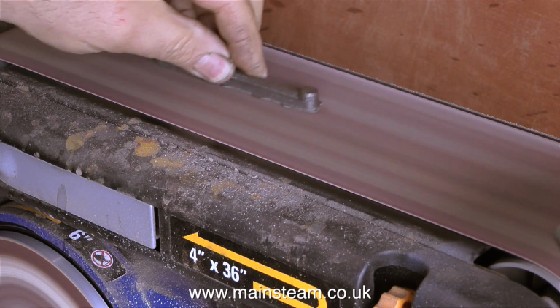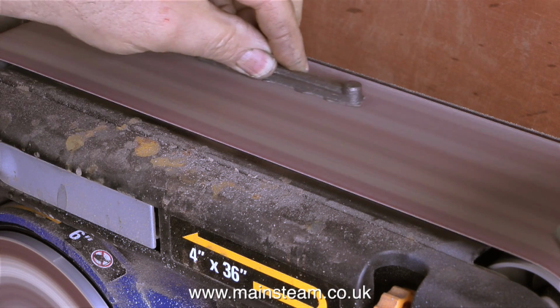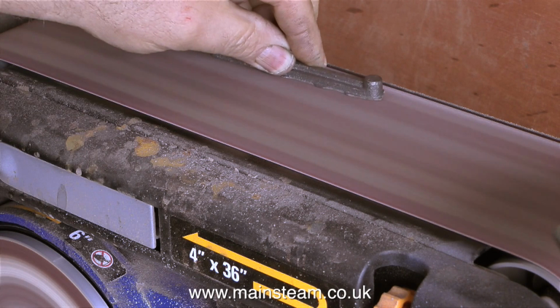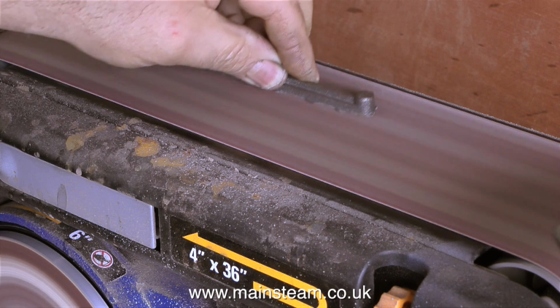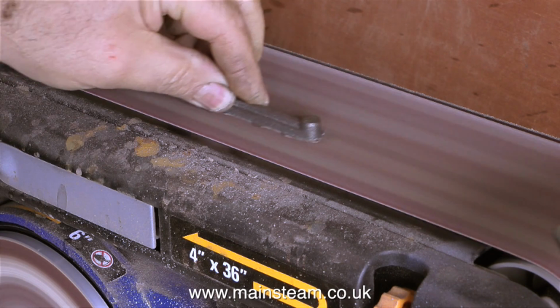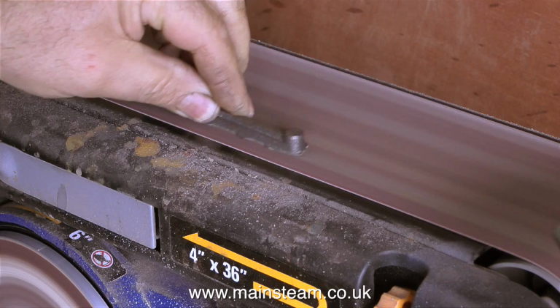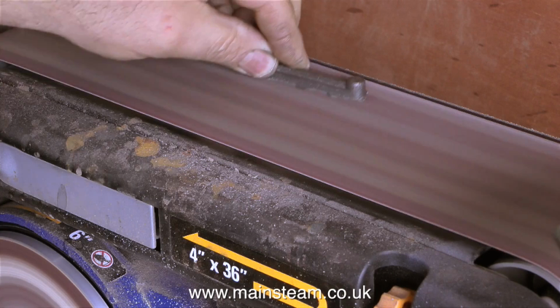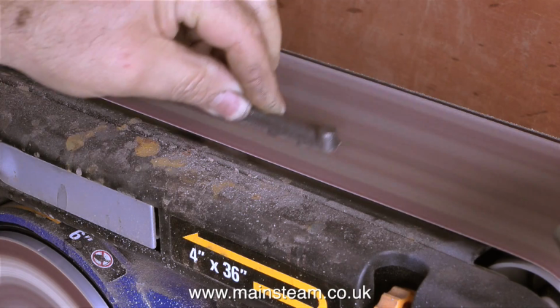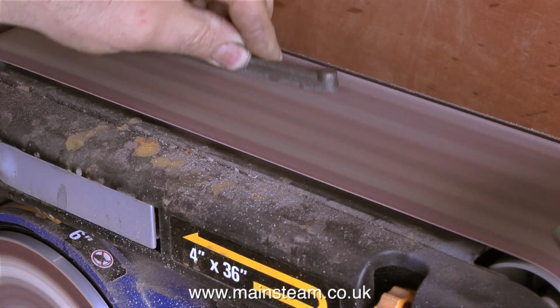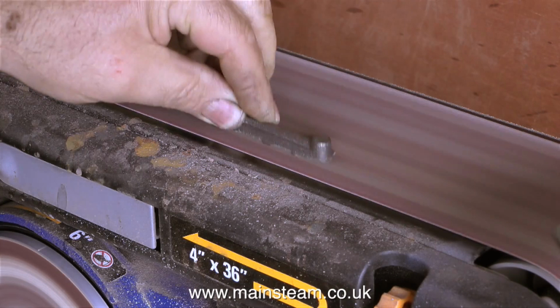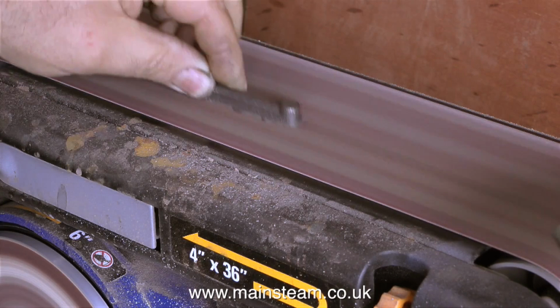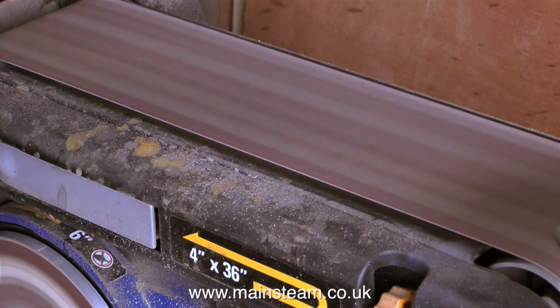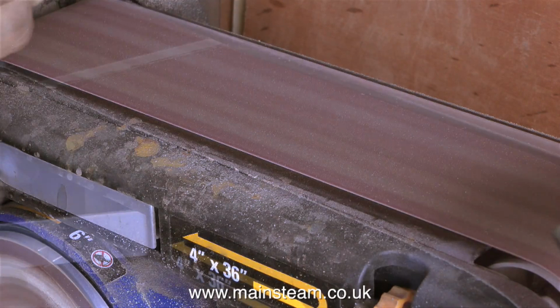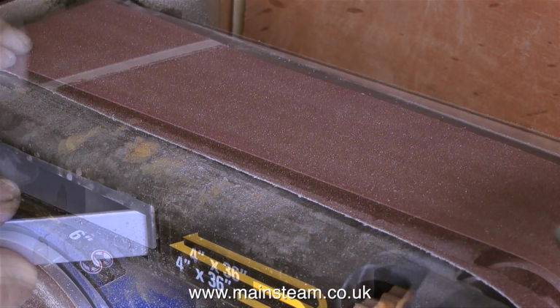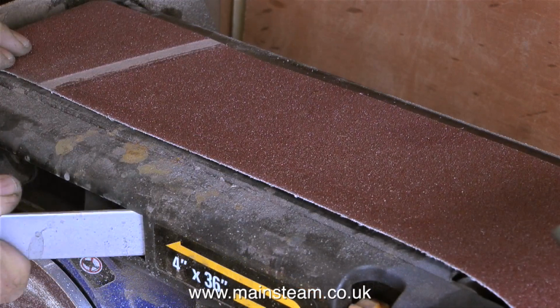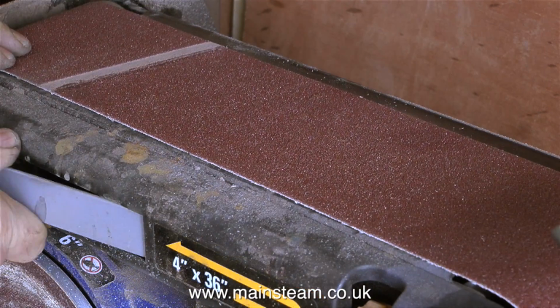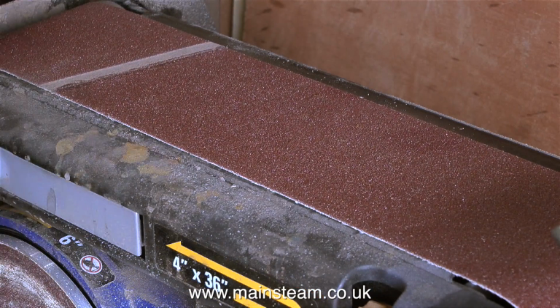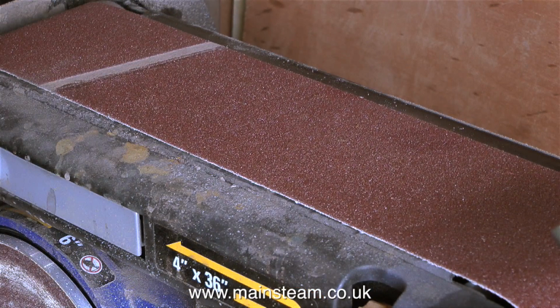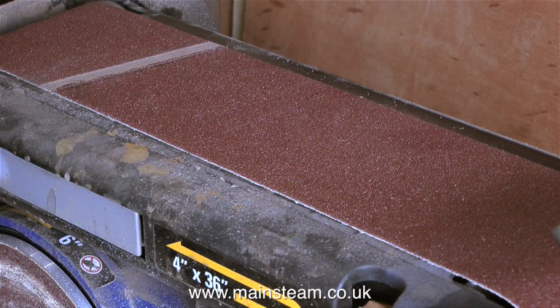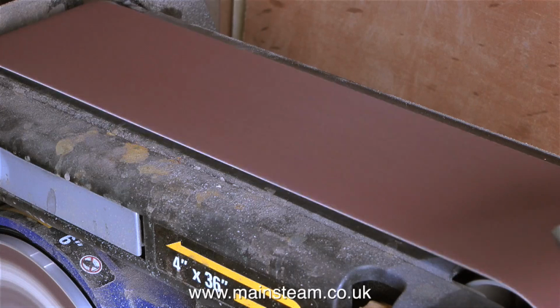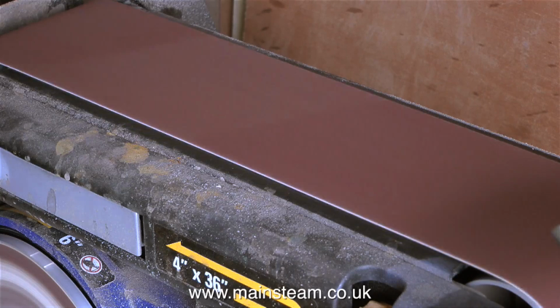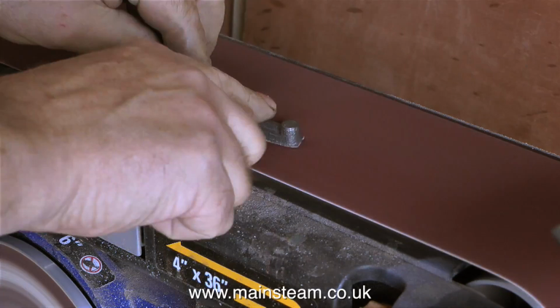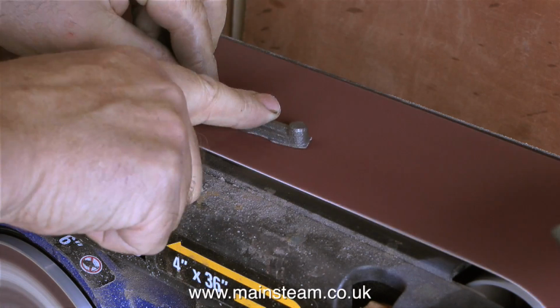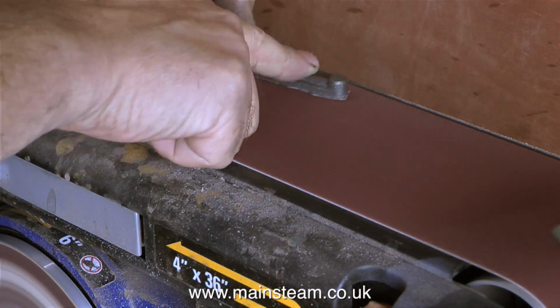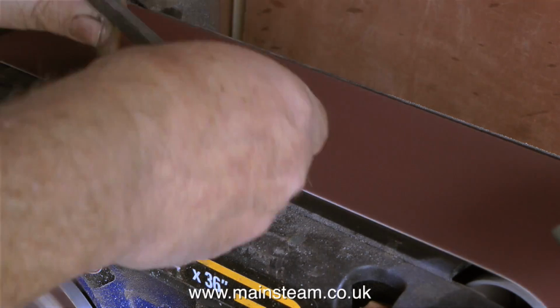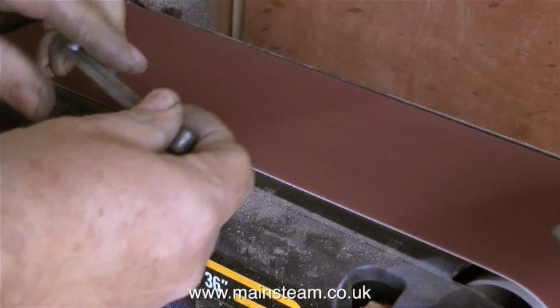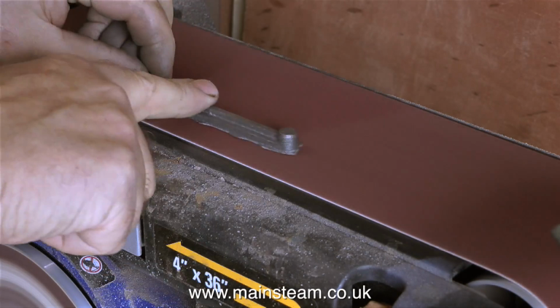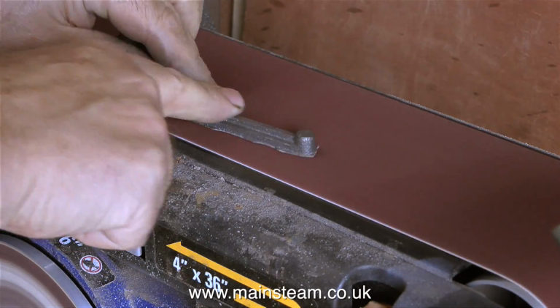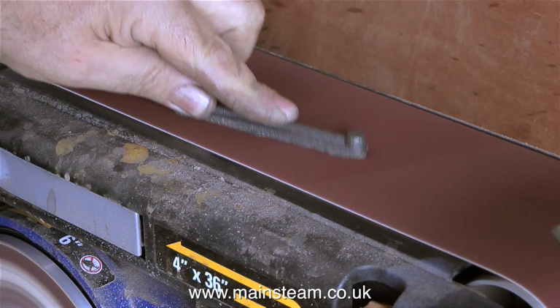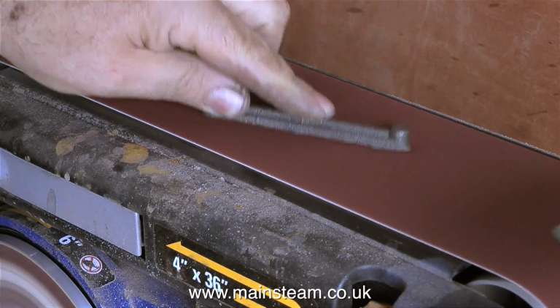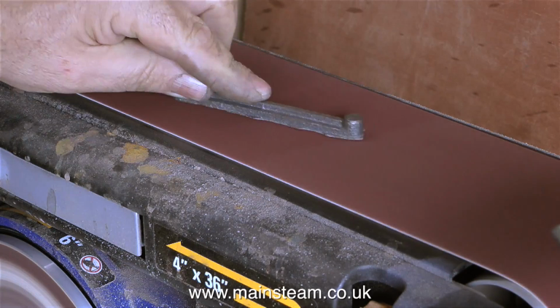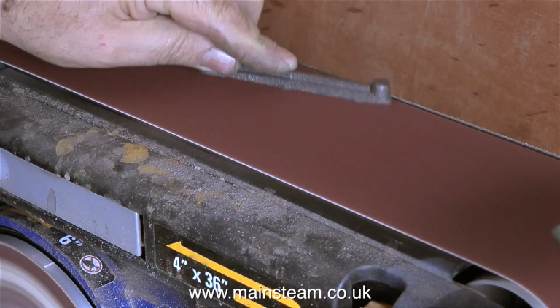It very soon became apparent that this sanding belt is past its best, so I changed it for a new one. Now I can continue and actually remove some metal — and I need to remove quite a lot of metal as you can see.